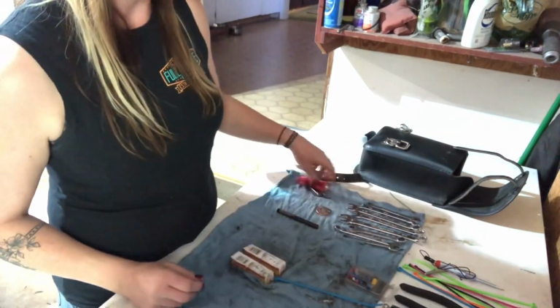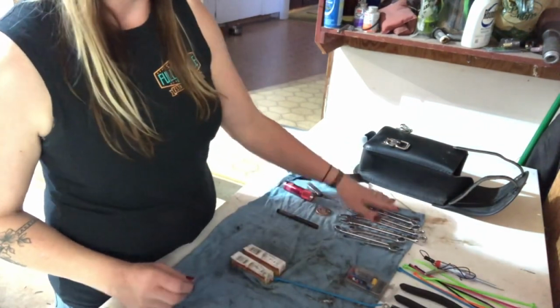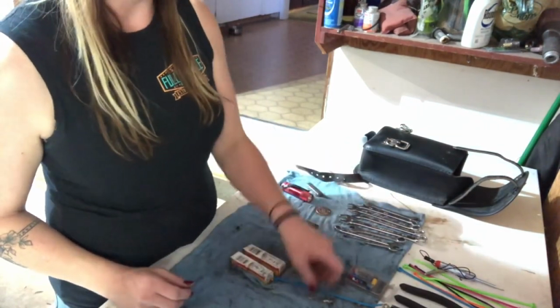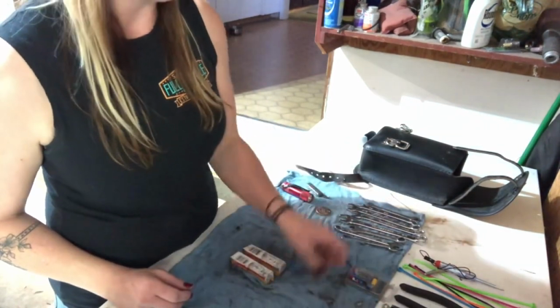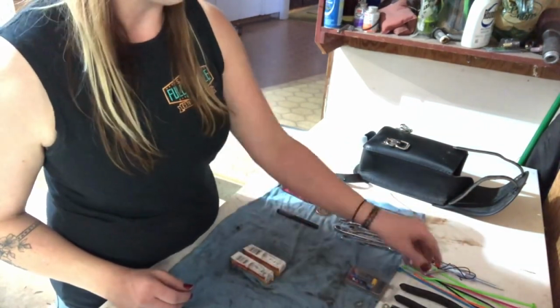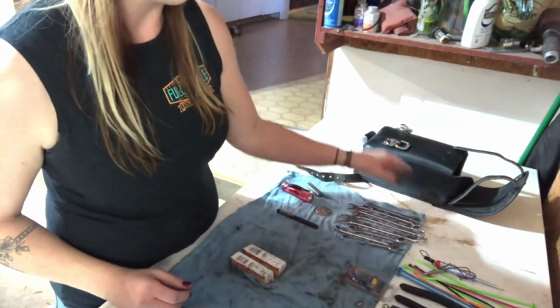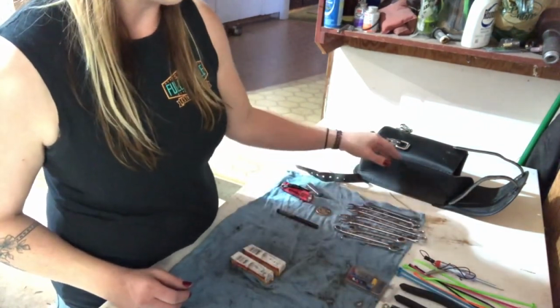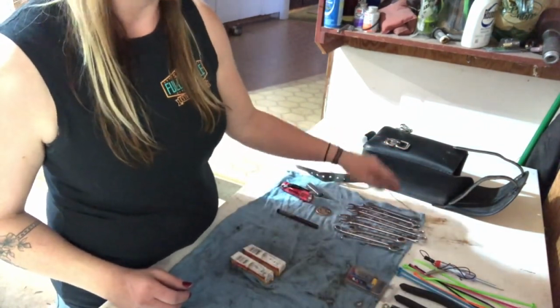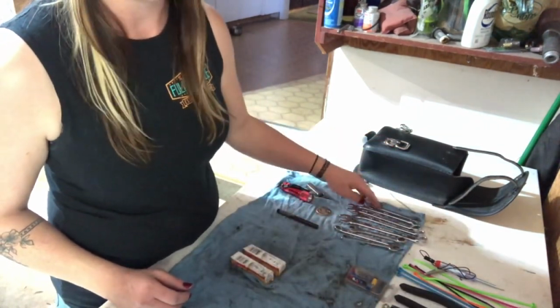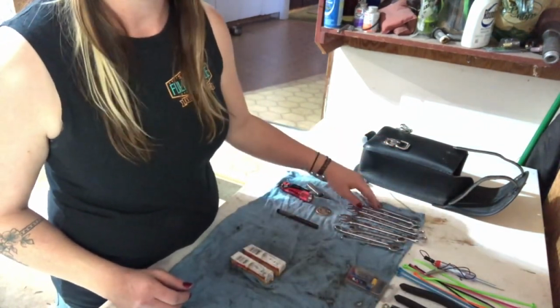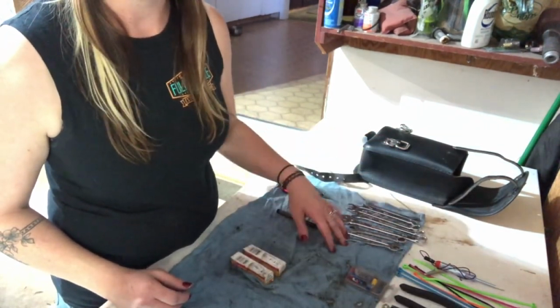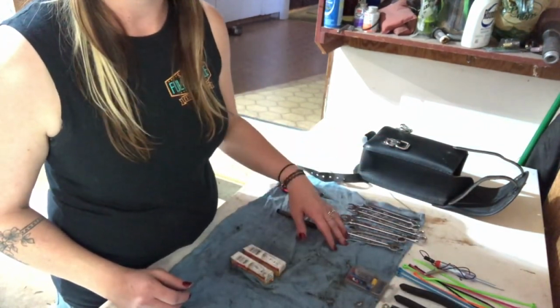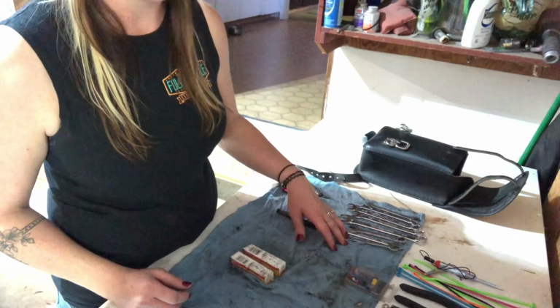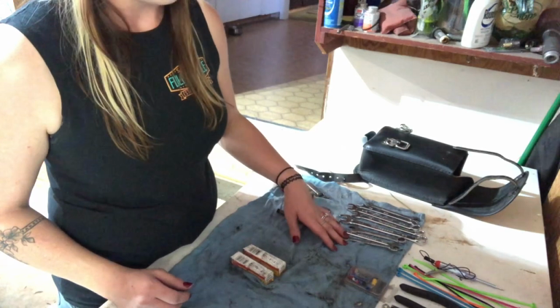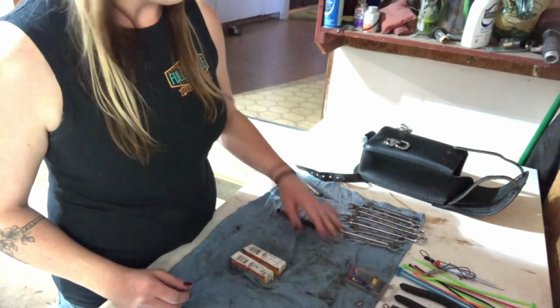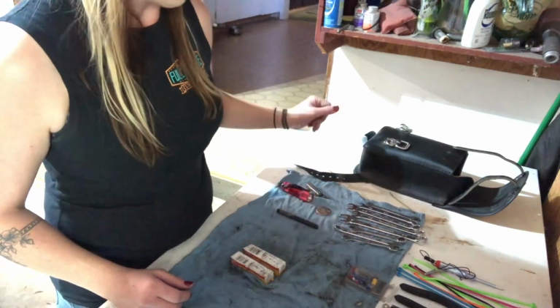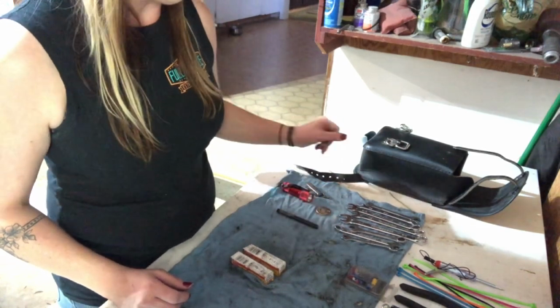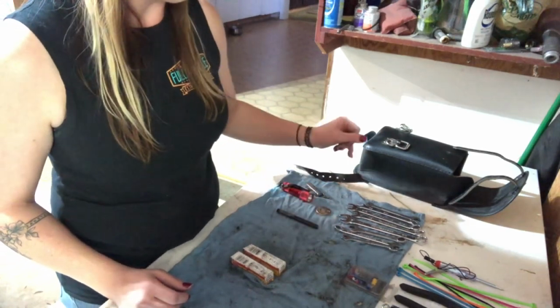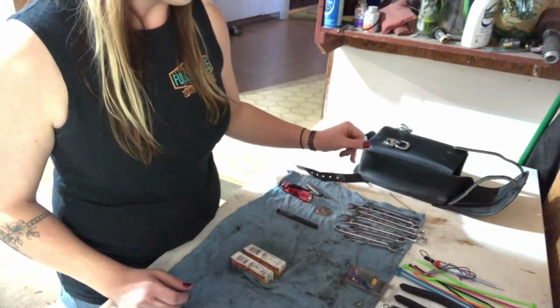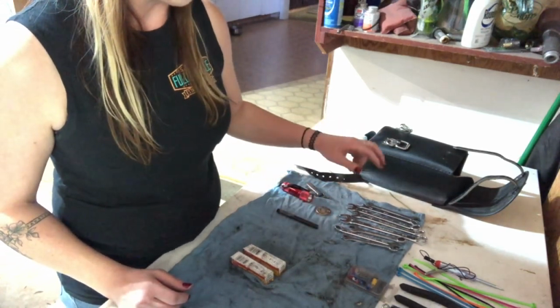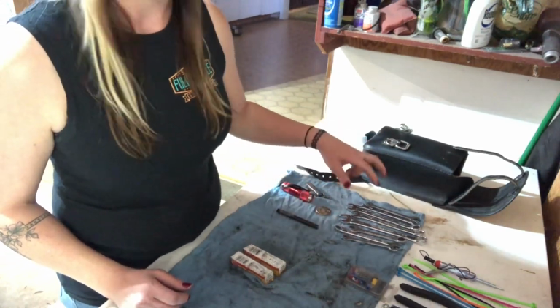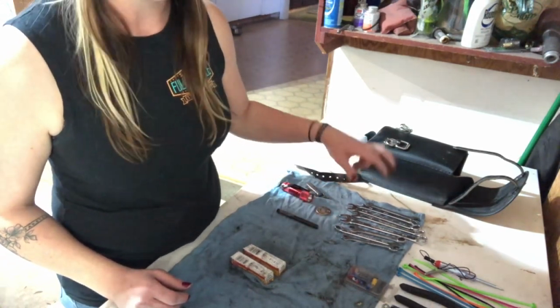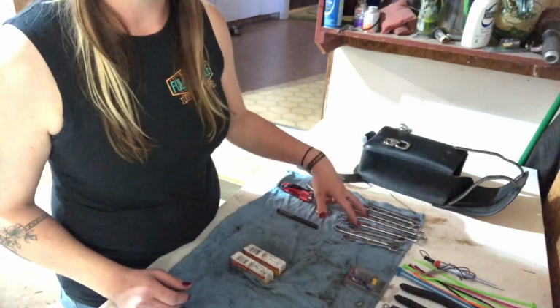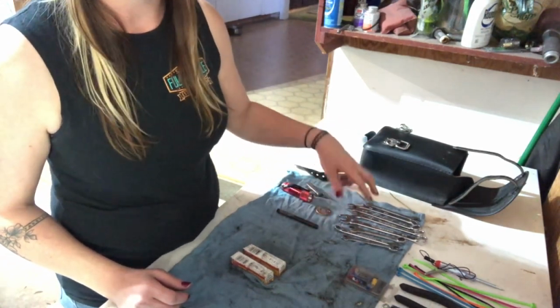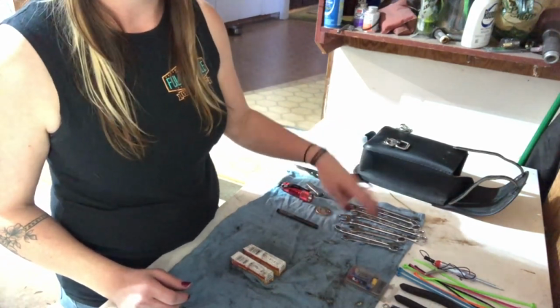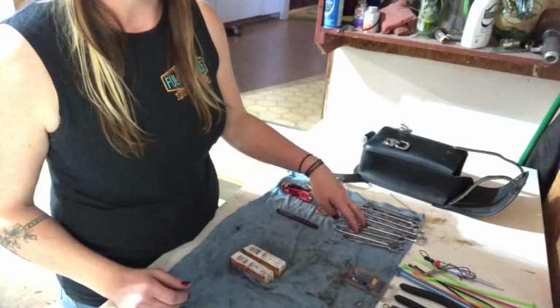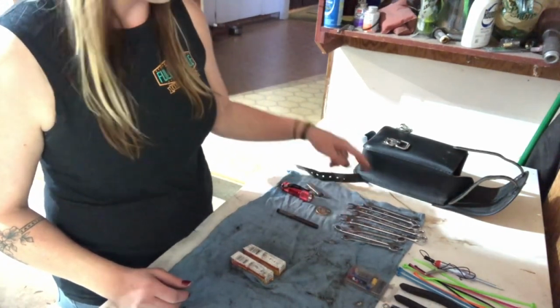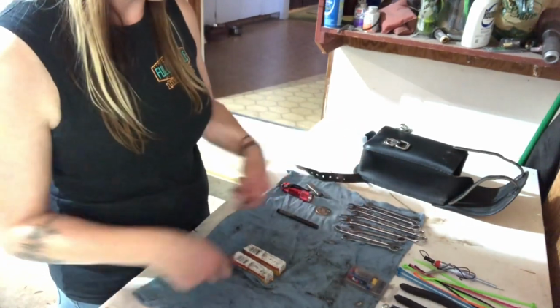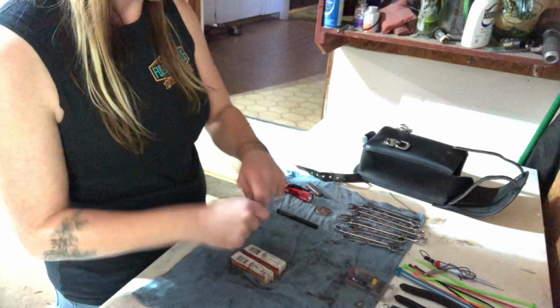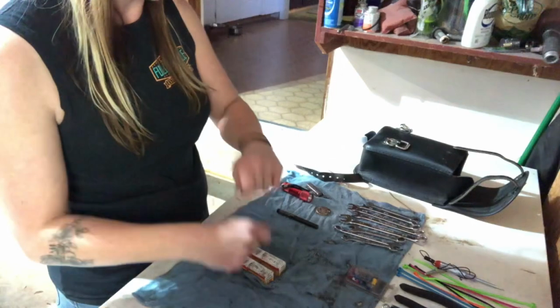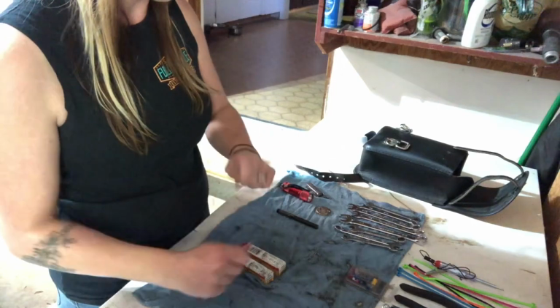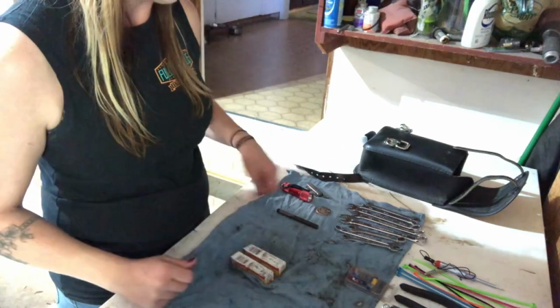Various wrenches, all from size 3/8 to 5/8. Always have two 7/16ths and two halves, just in case you gotta get on both sides of a nut.